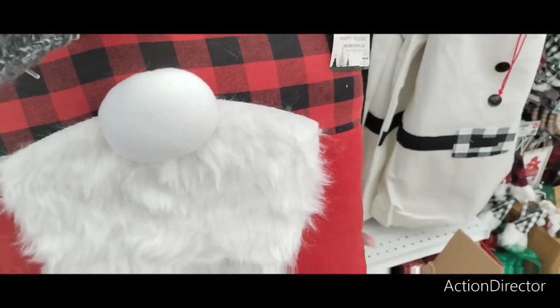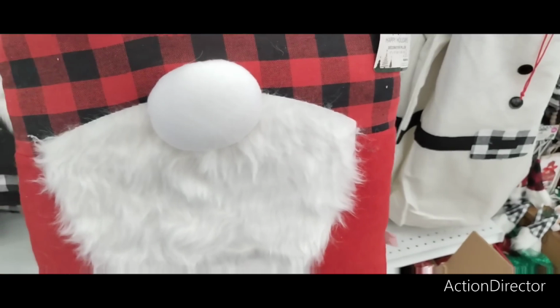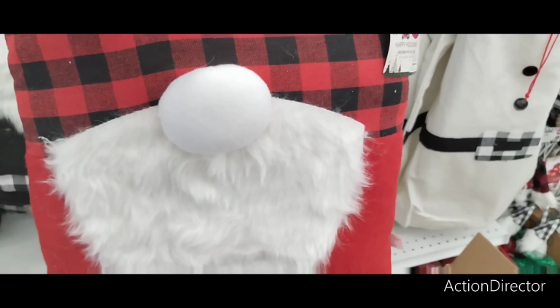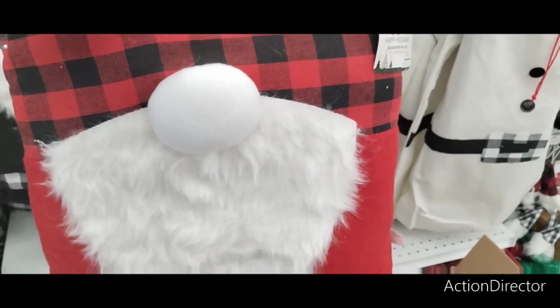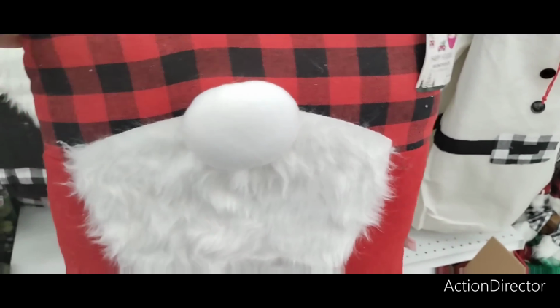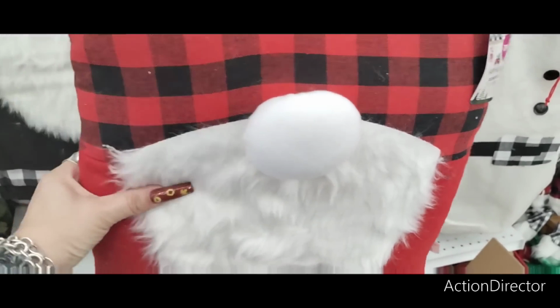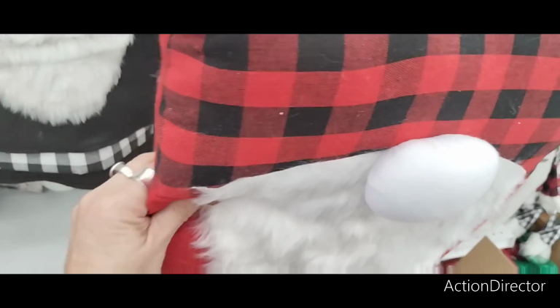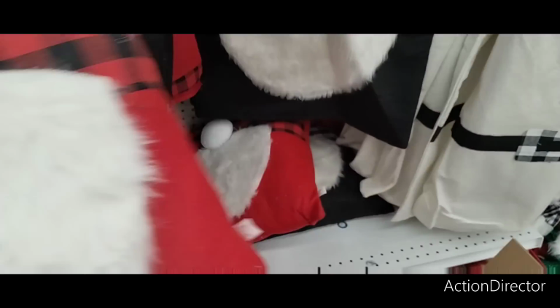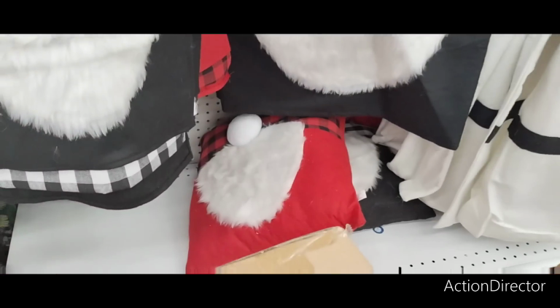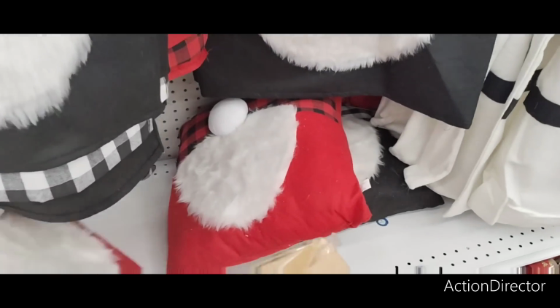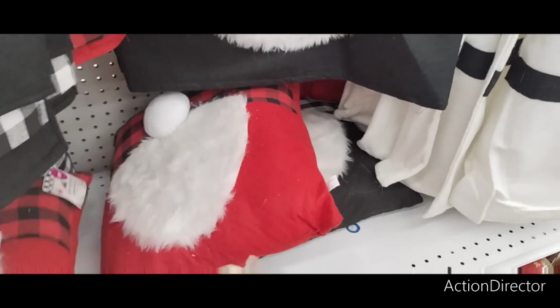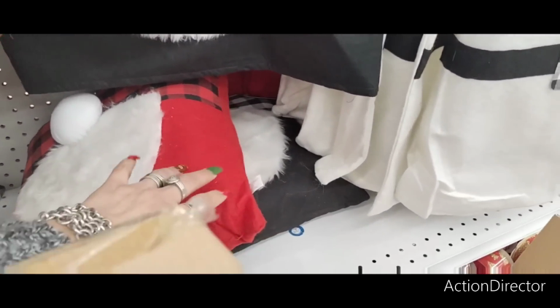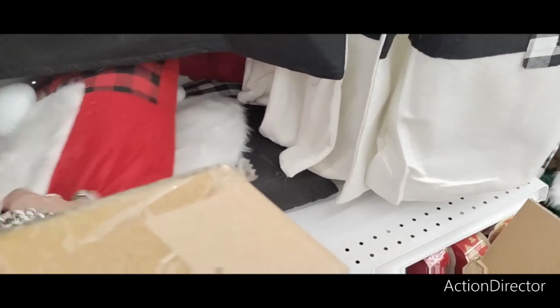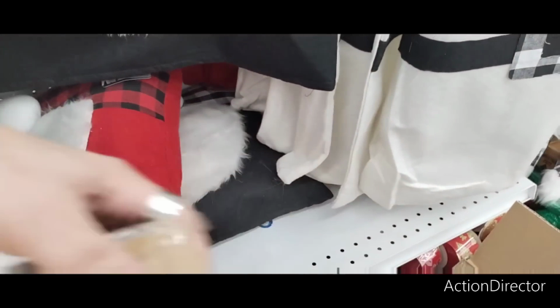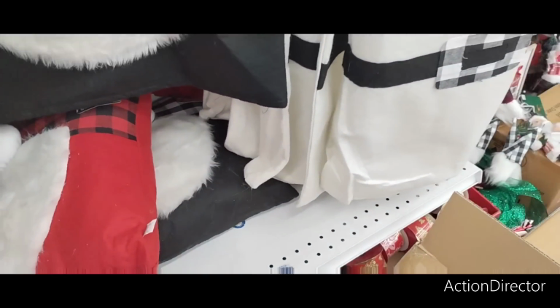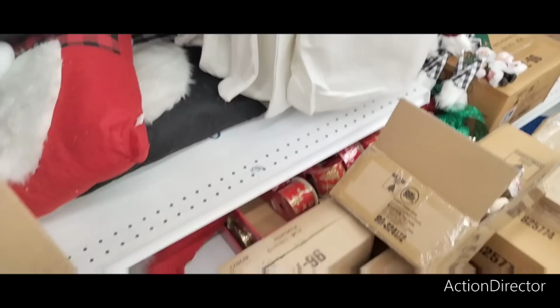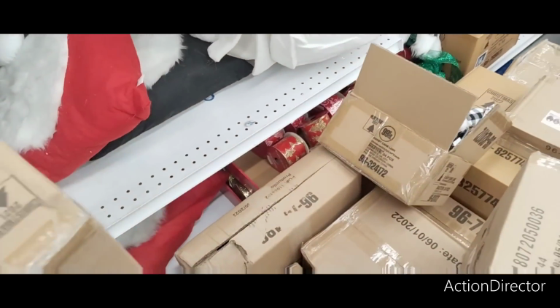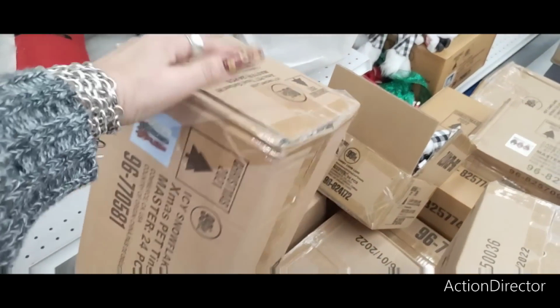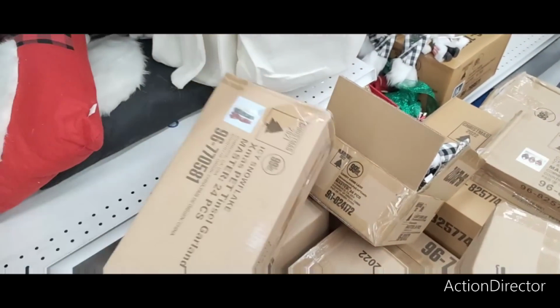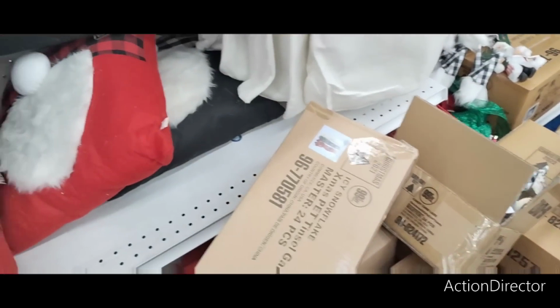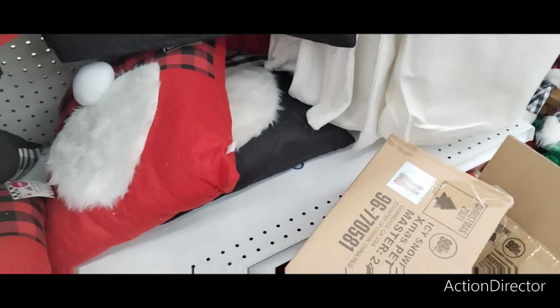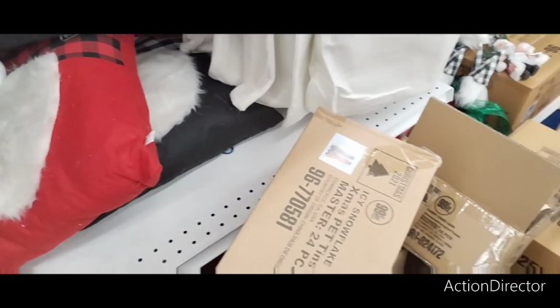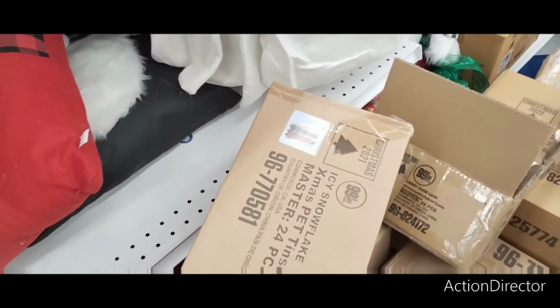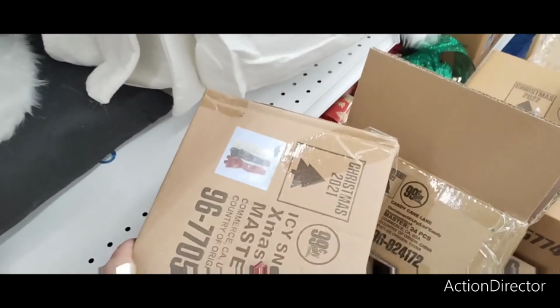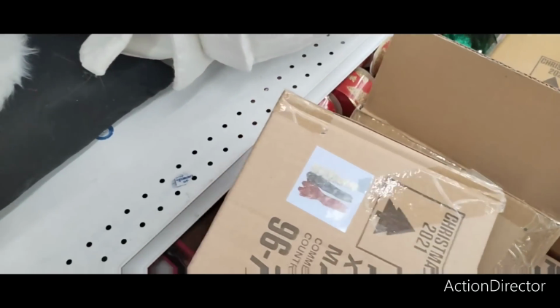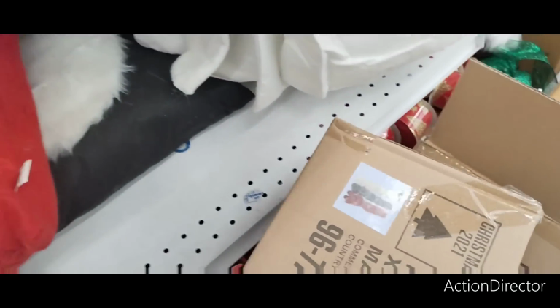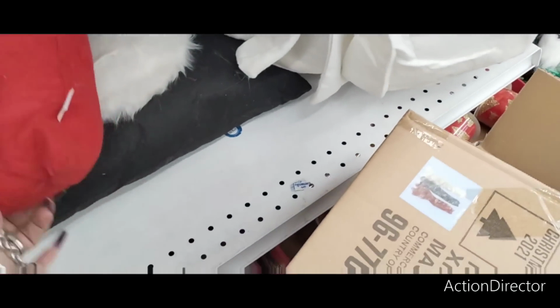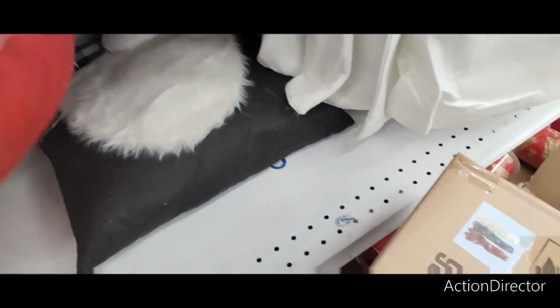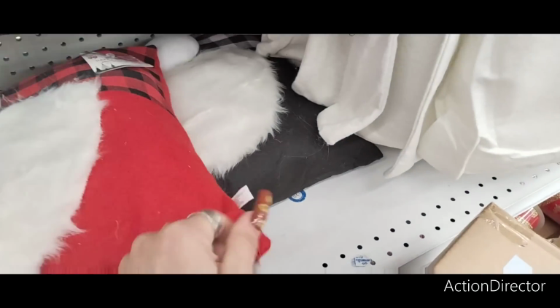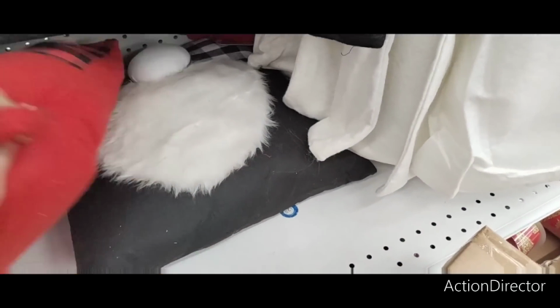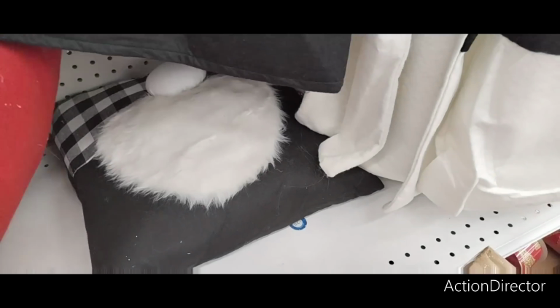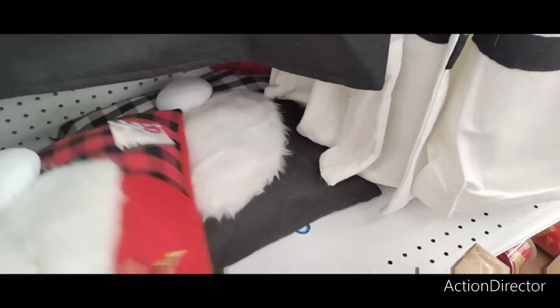Pillows — these are $7.99. You have it in the red and black buffalo check, and then also in white and black. There is so much stuff here — they still need to get things out. All right, there's the black and white buffalo check.